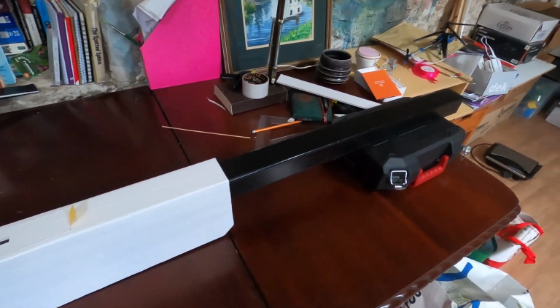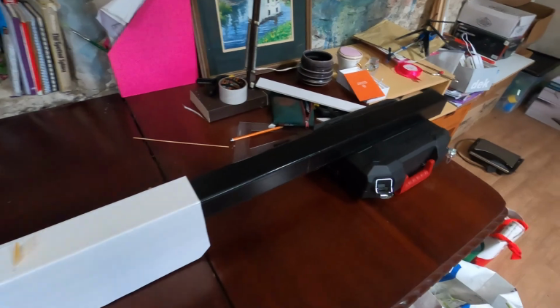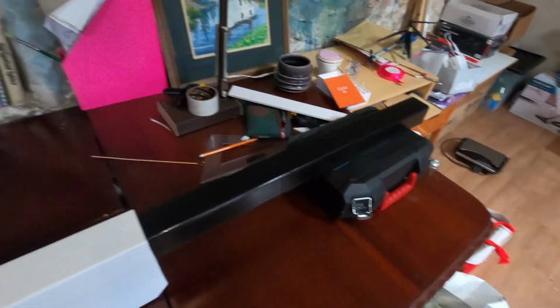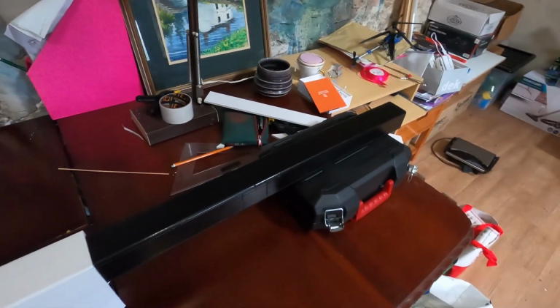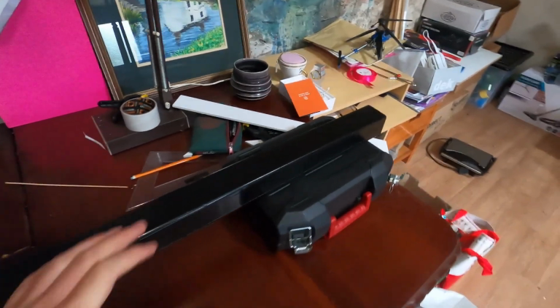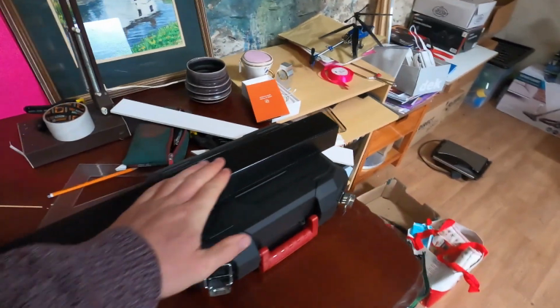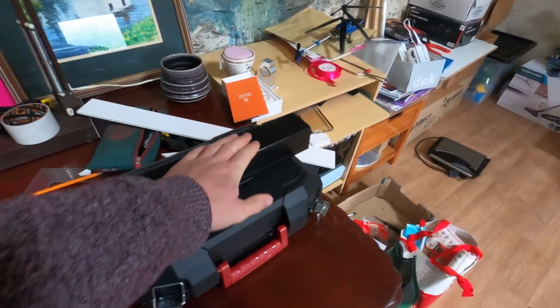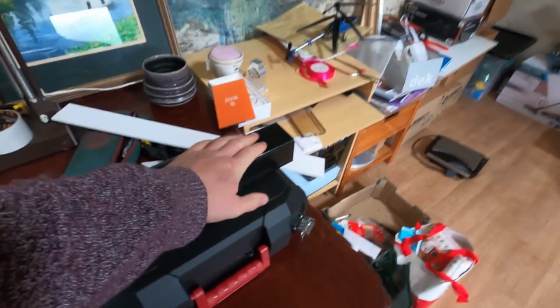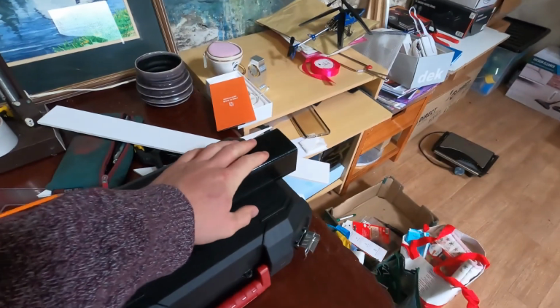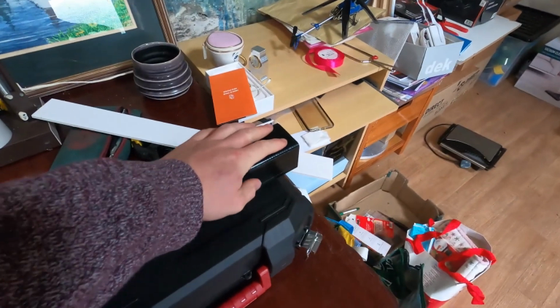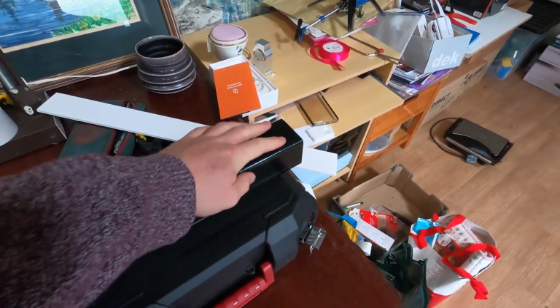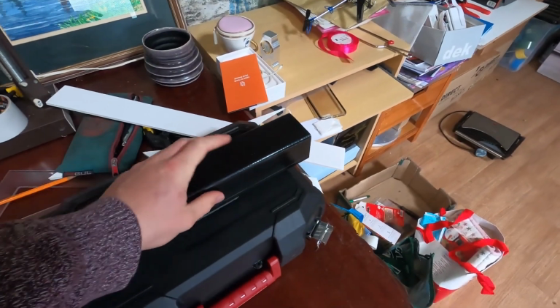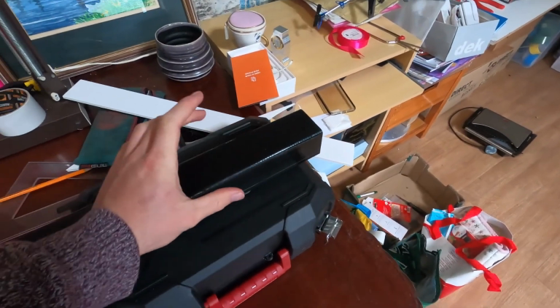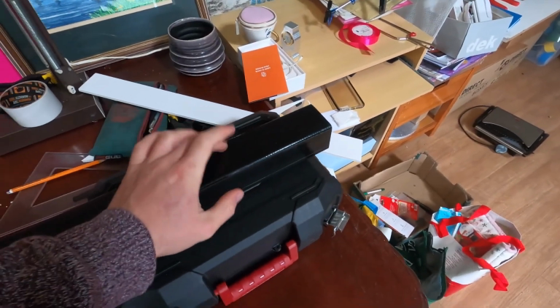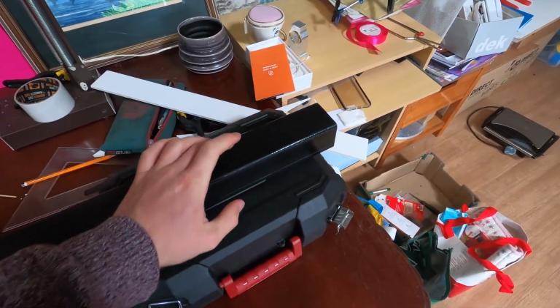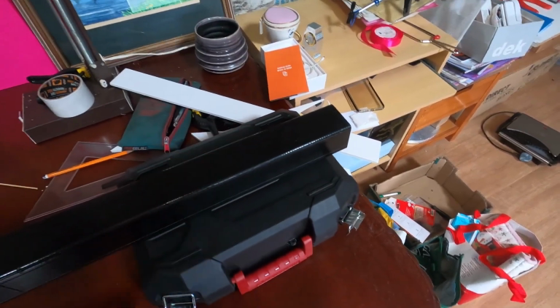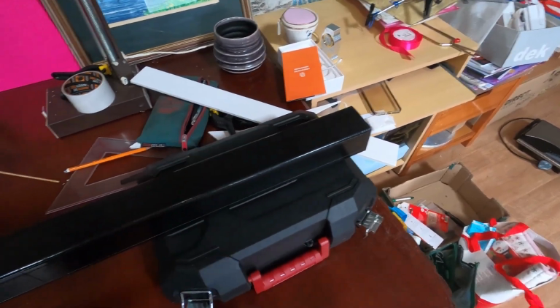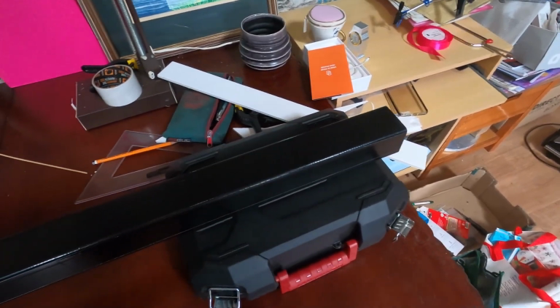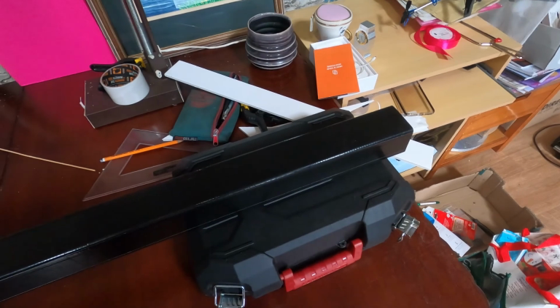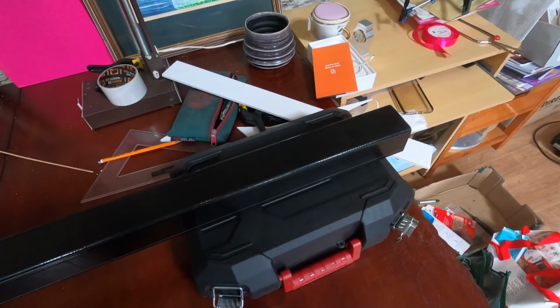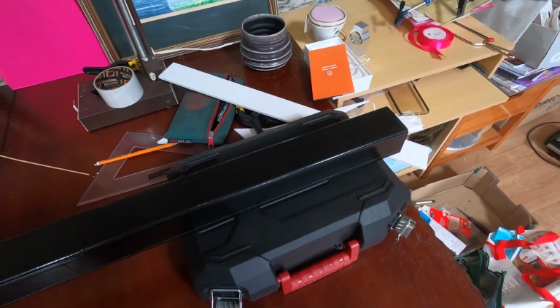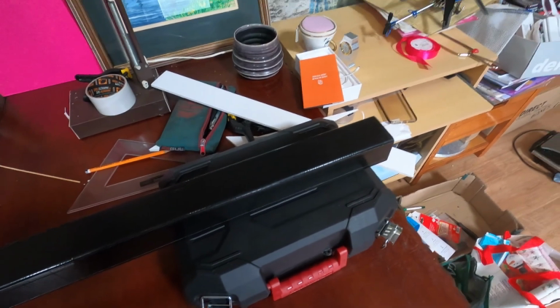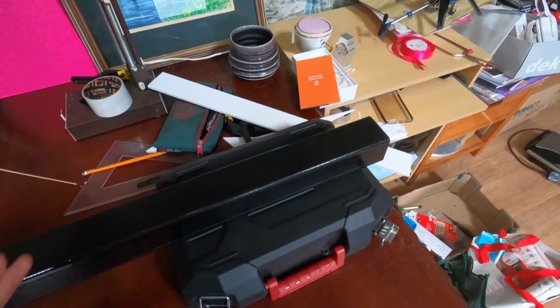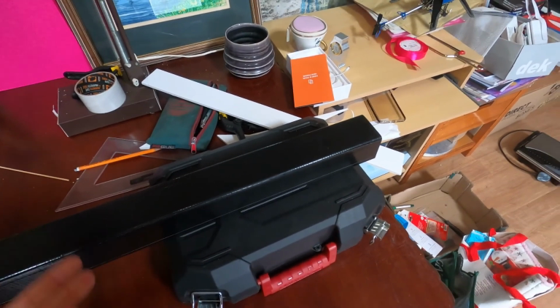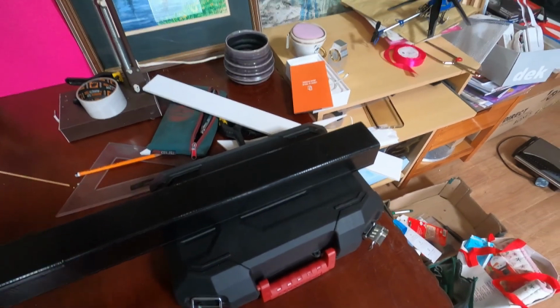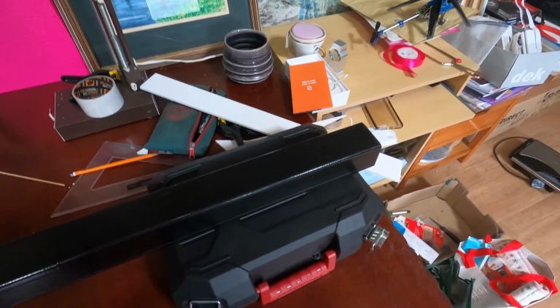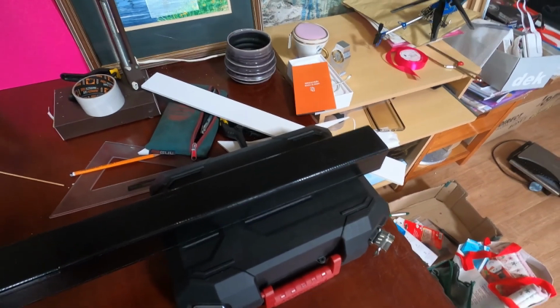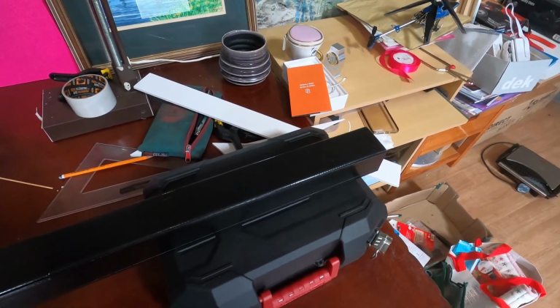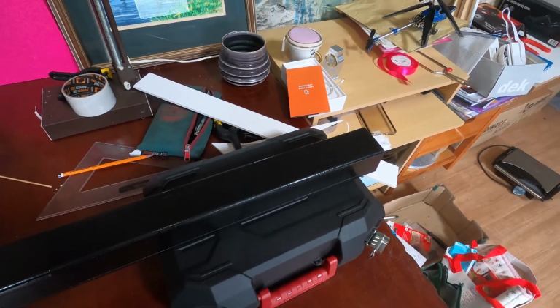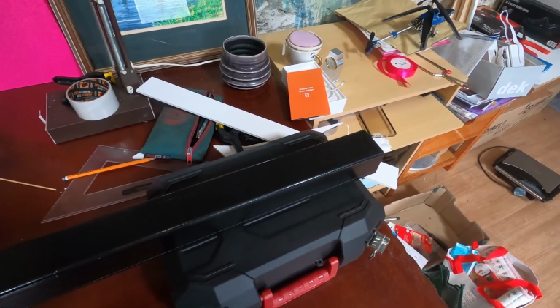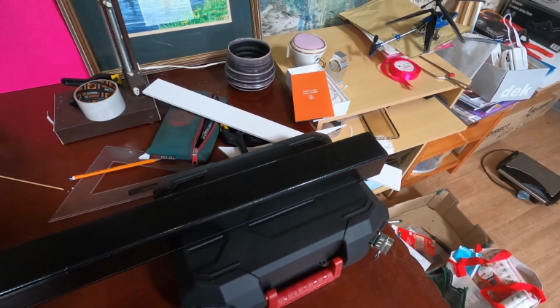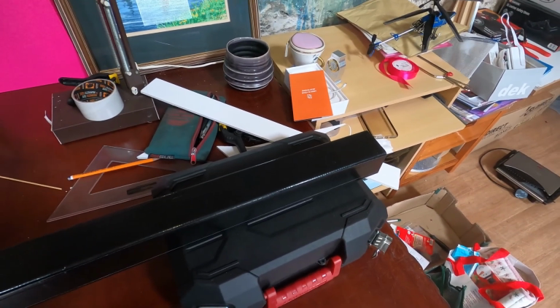The next bit I'm going to build on this plane is the tail plane and tail control surfaces, and of course mount the servos for that, so let's get started.